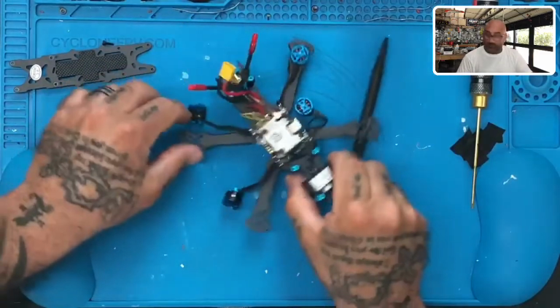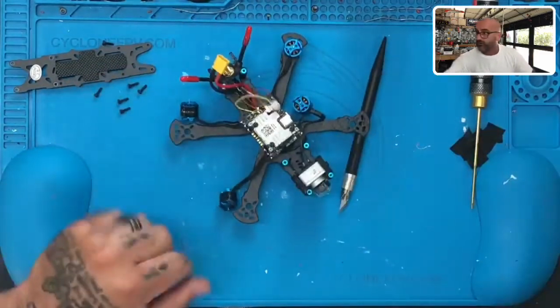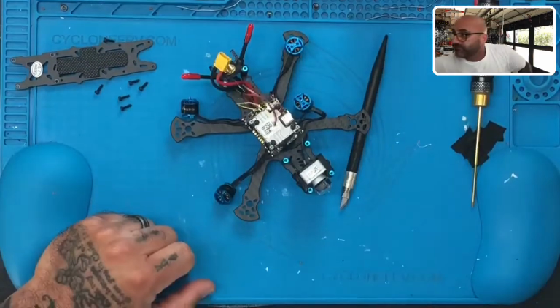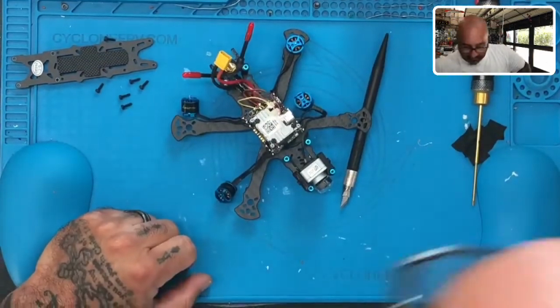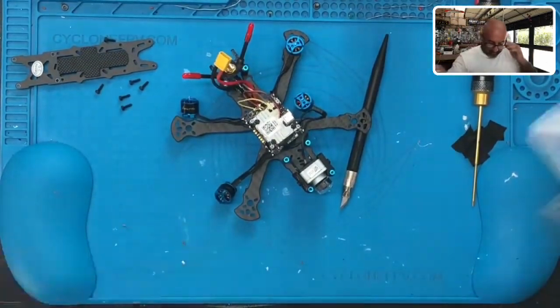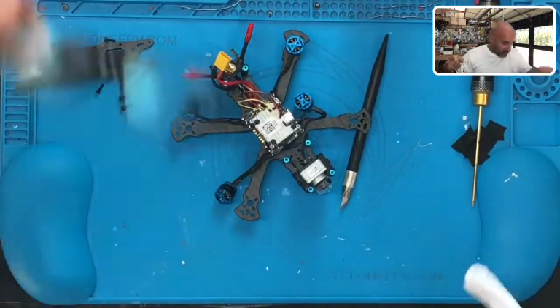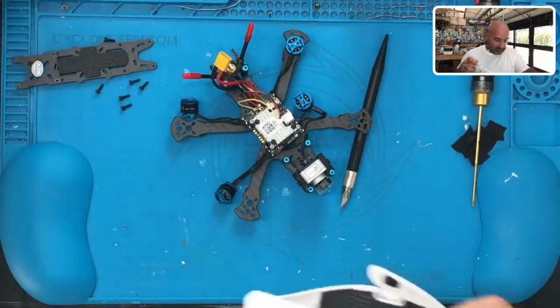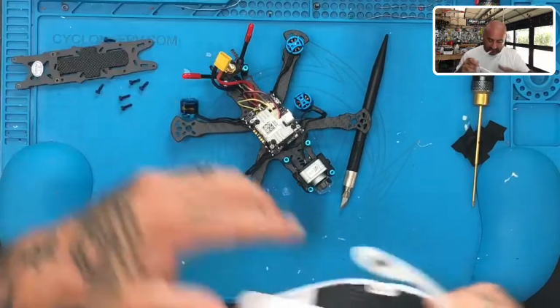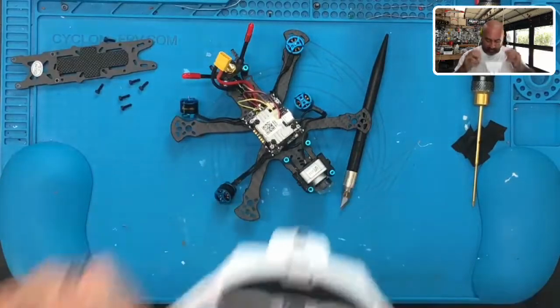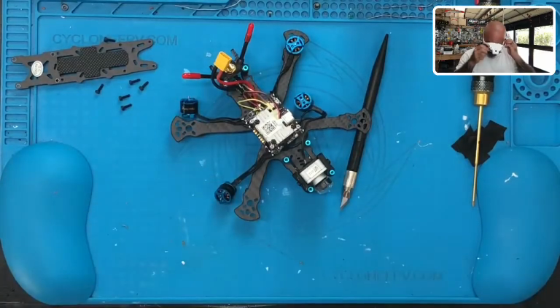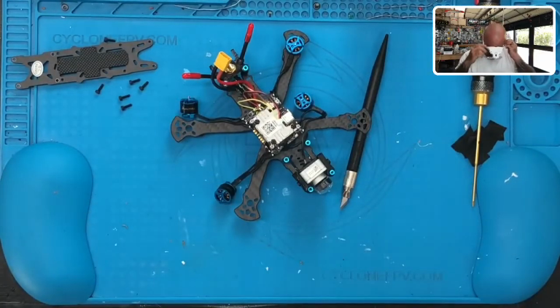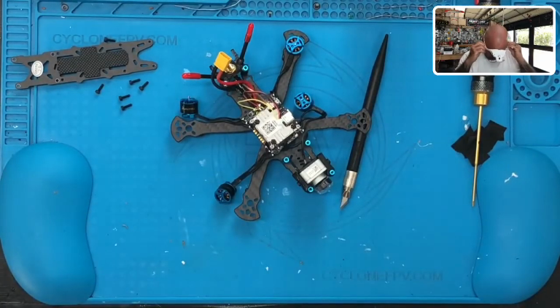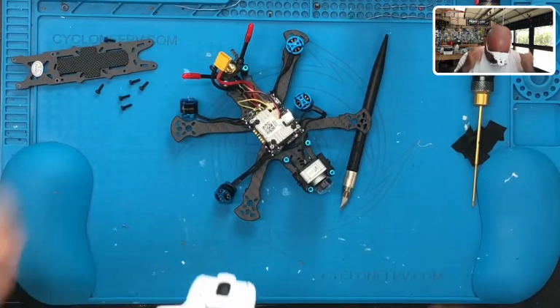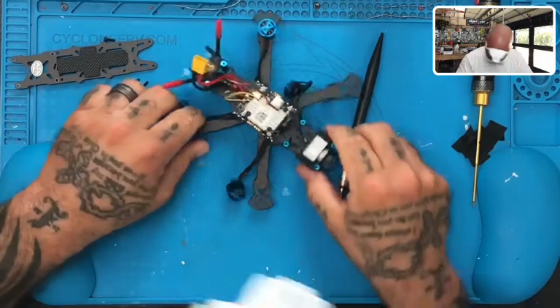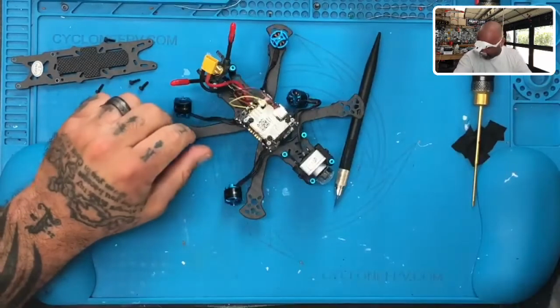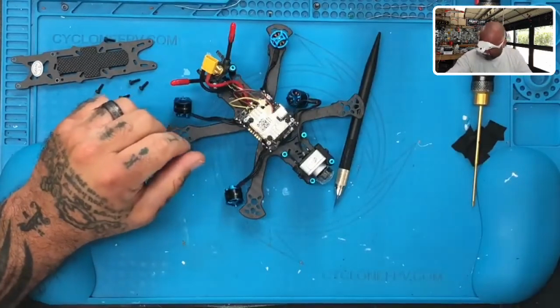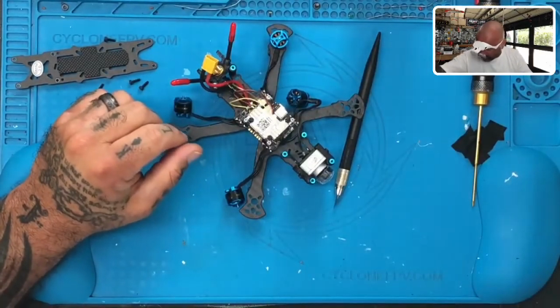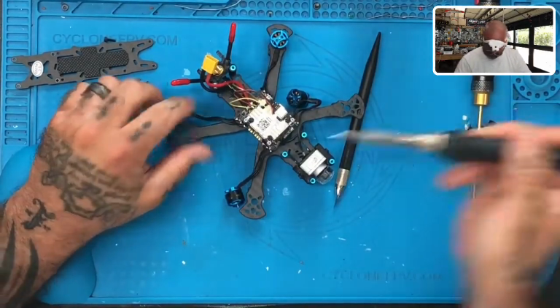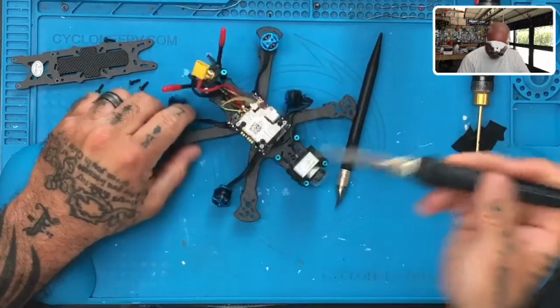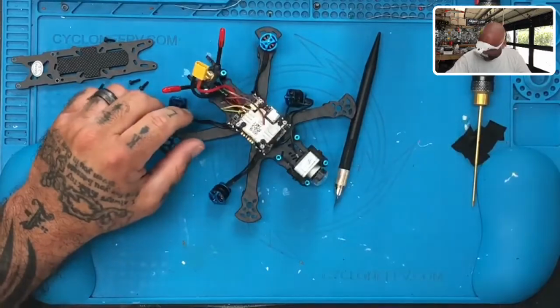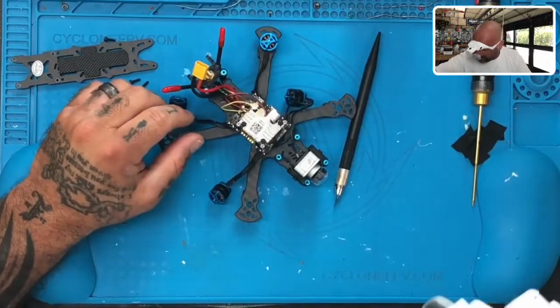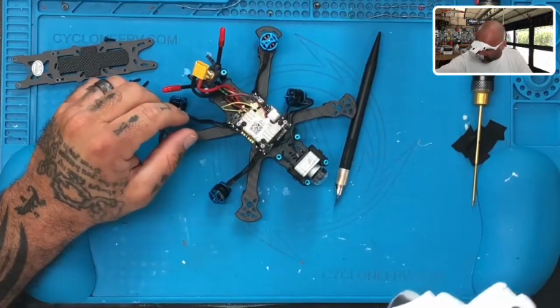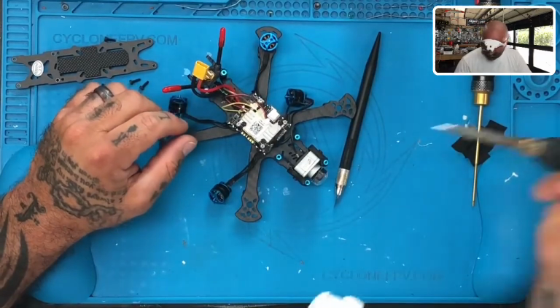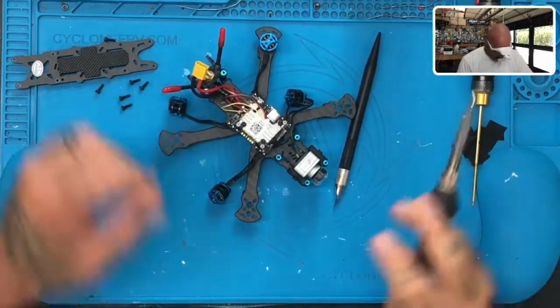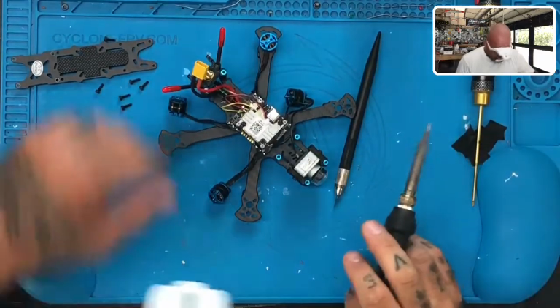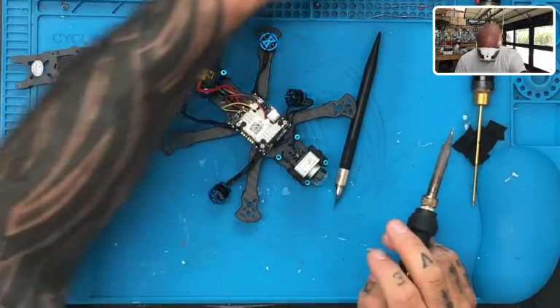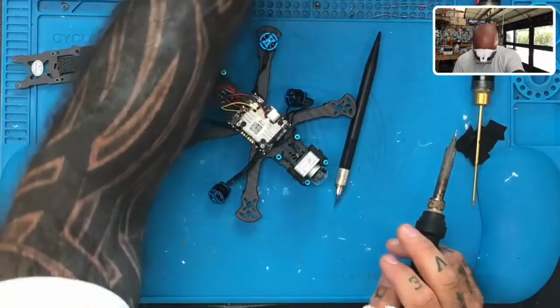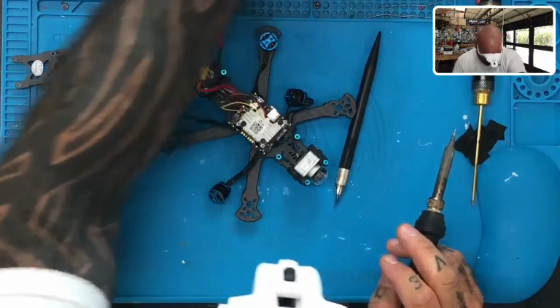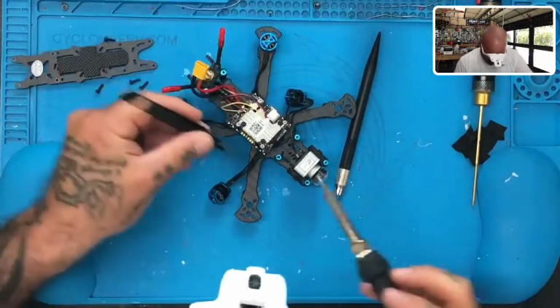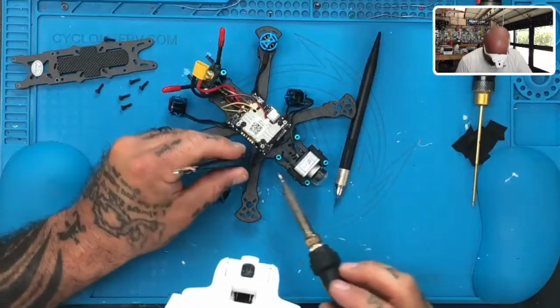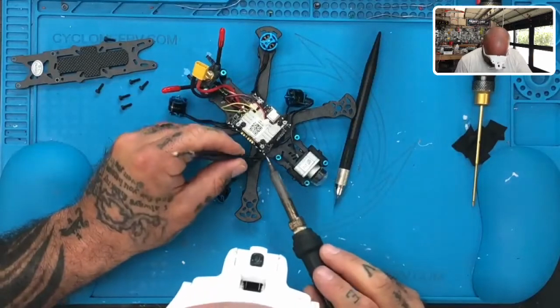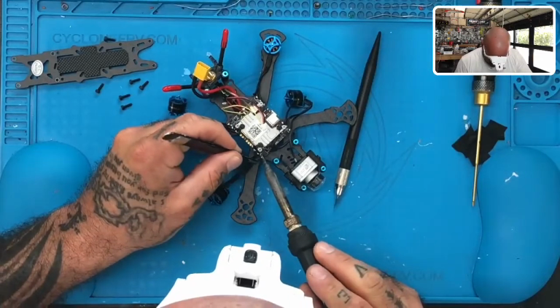First thing we're going to do is put these goggles on because this is an all-in-one board and we want to make sure that we don't accidentally put solder on anything else. My solder iron is ready — let me clean that a little bit better. And let's get our tweezers.